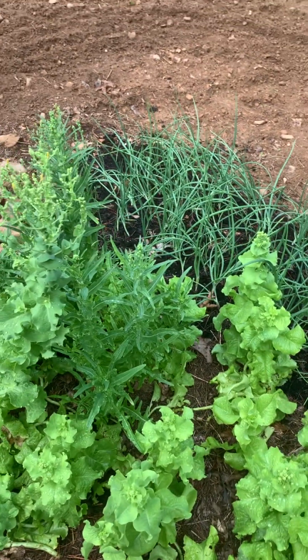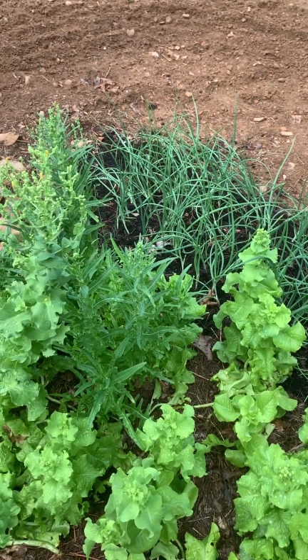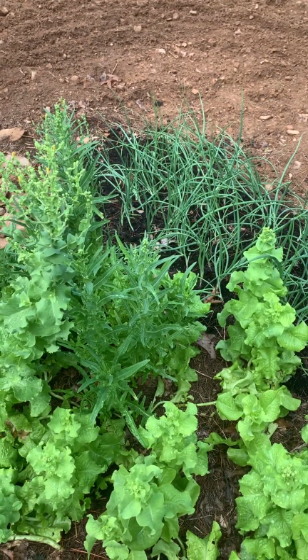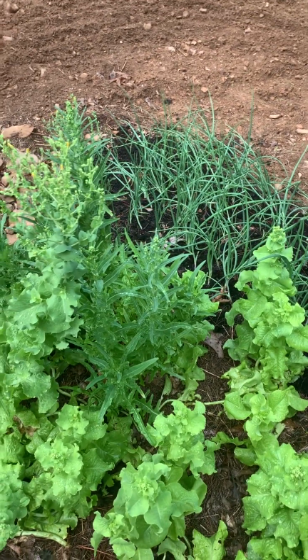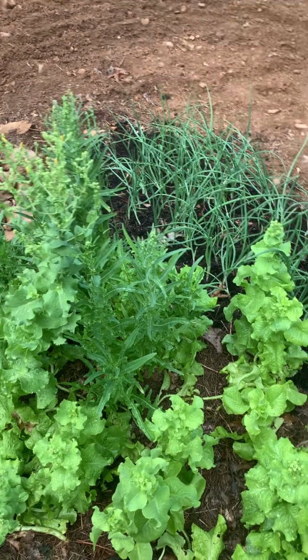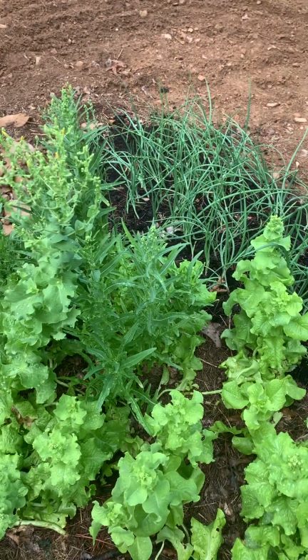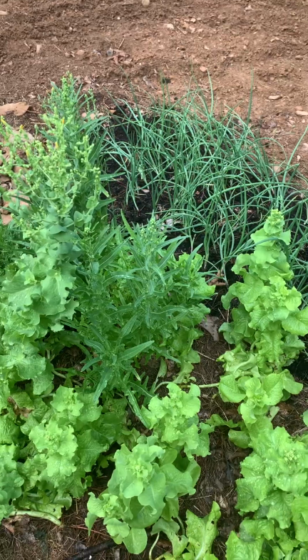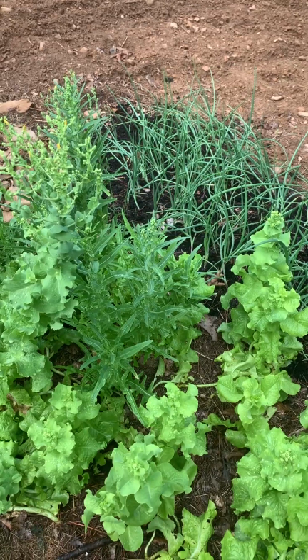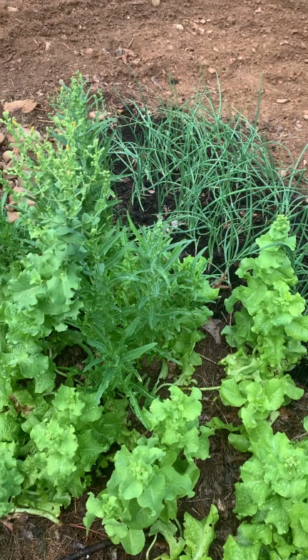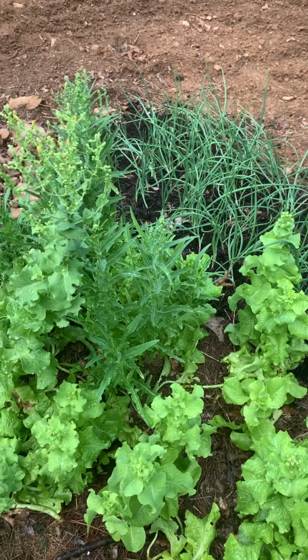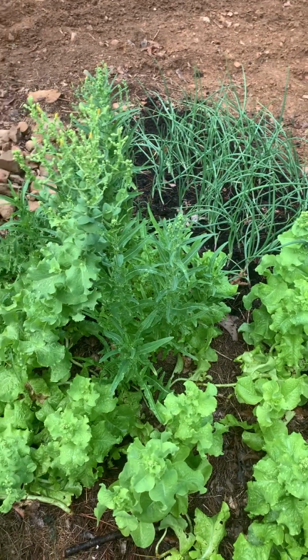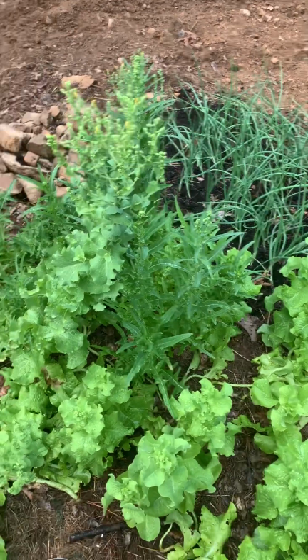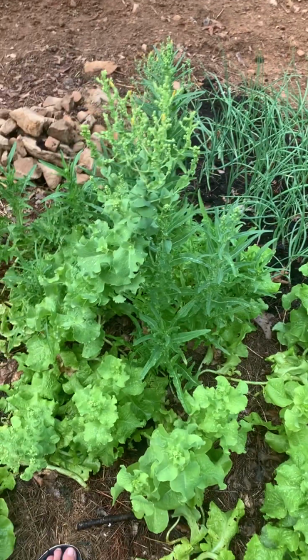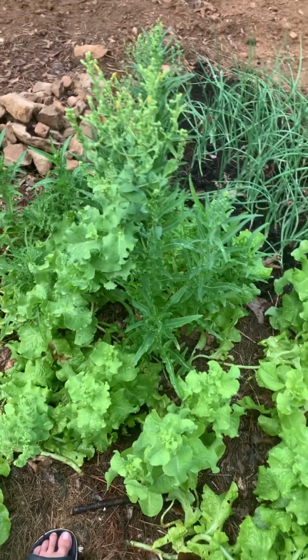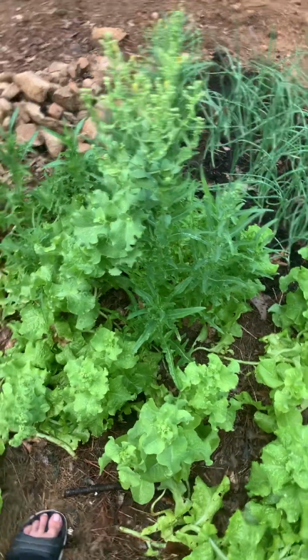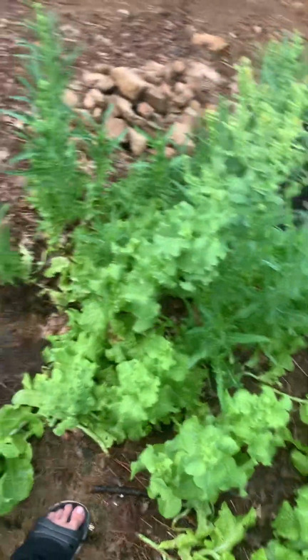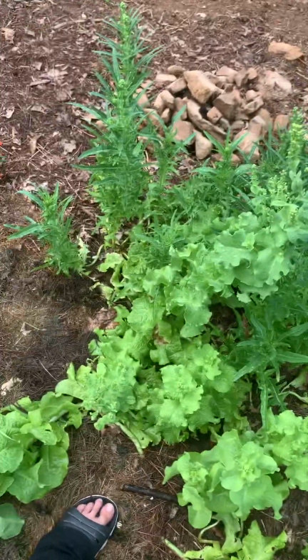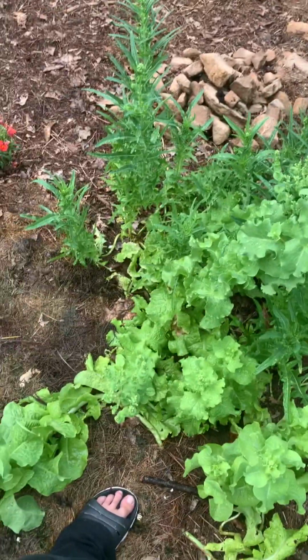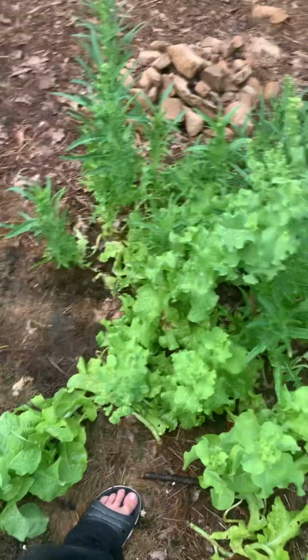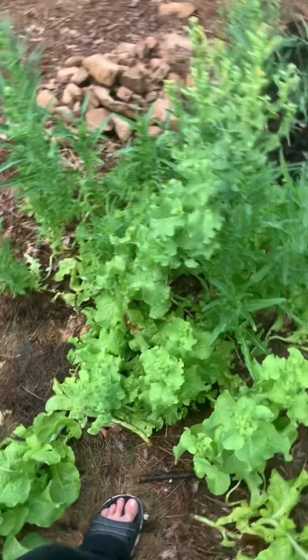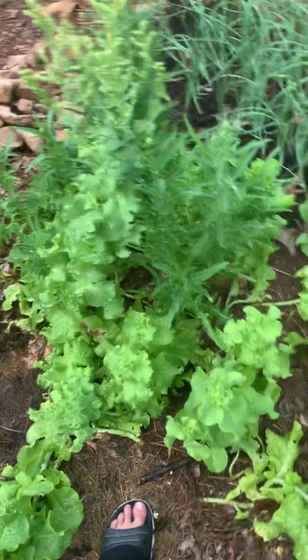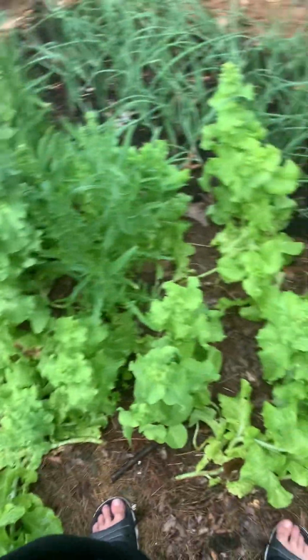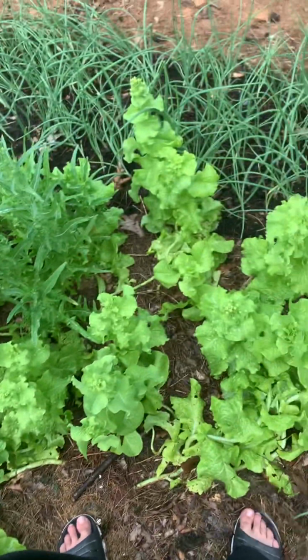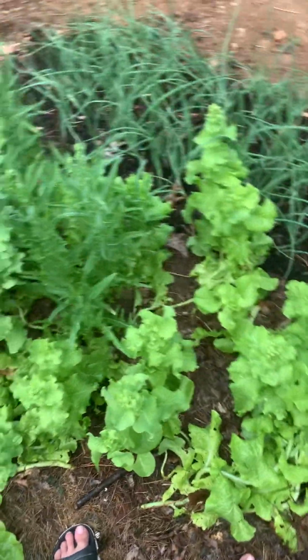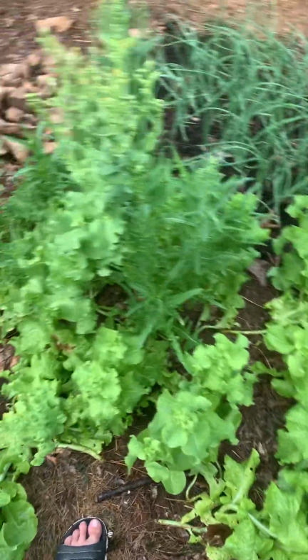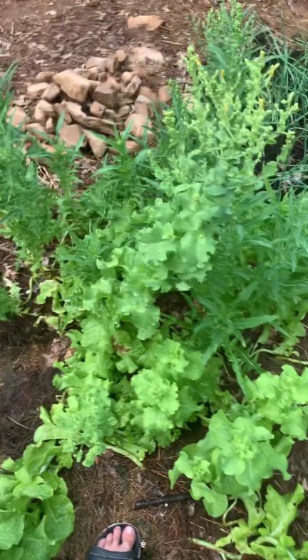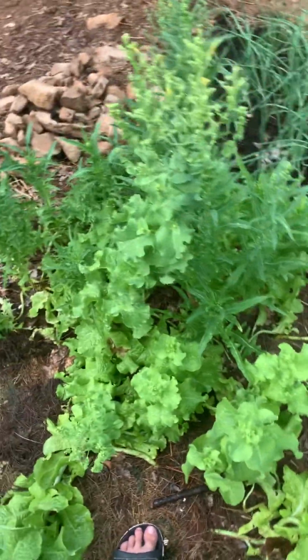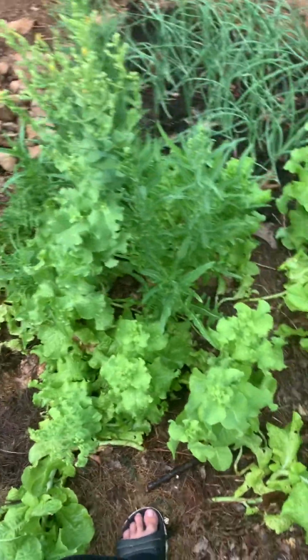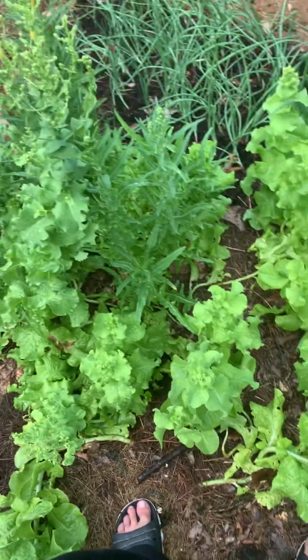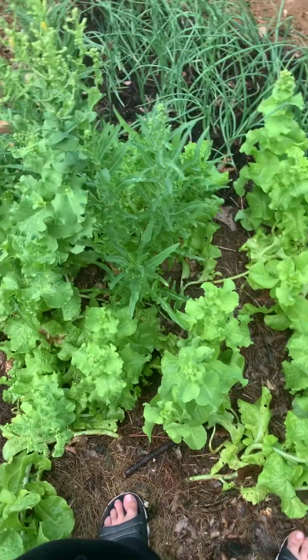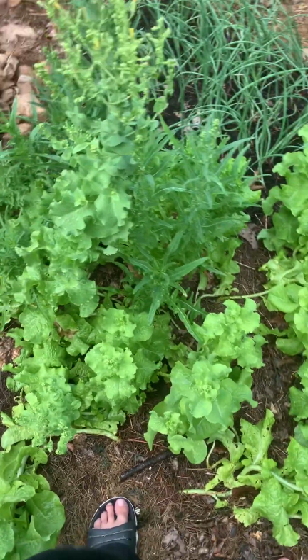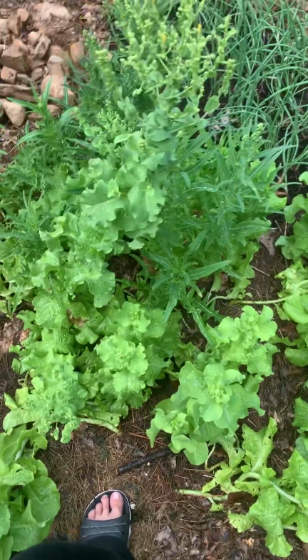What will happen is they will dry and when they dry, they fall to the ground. And then come the next season that they can grow, you will have a bunch of lettuce come up.